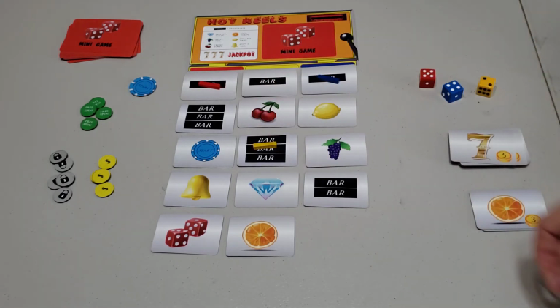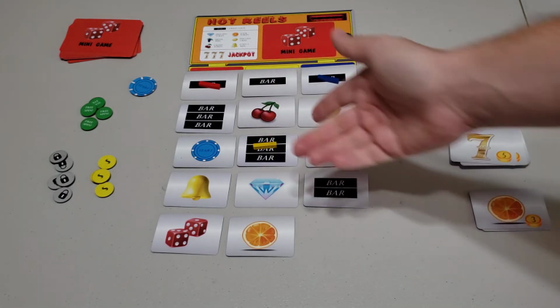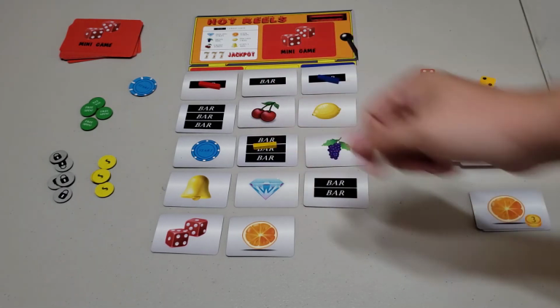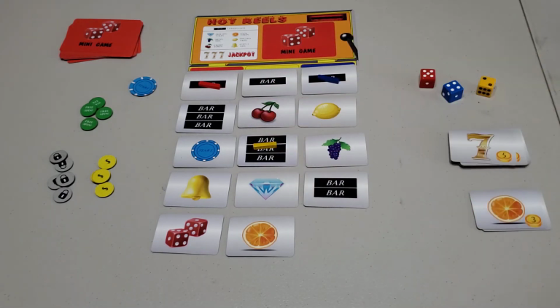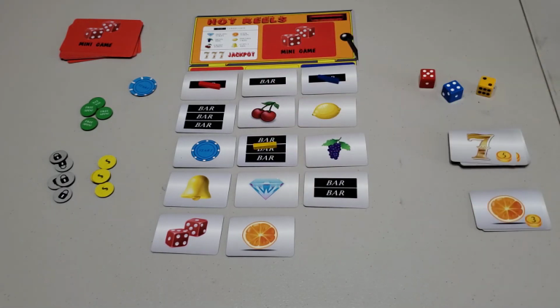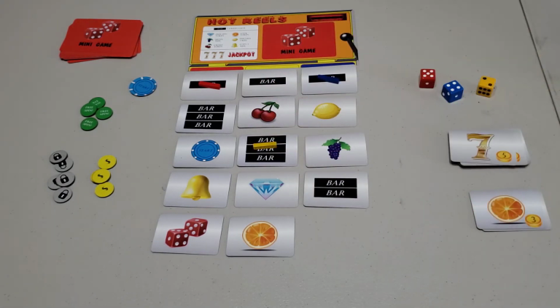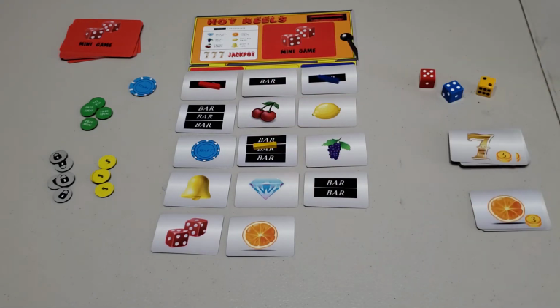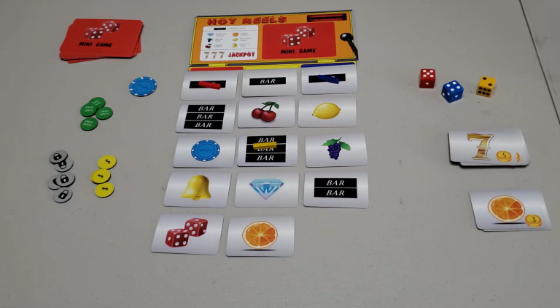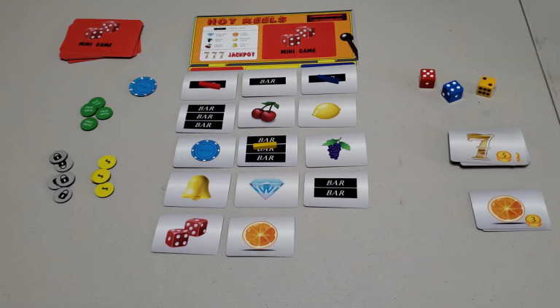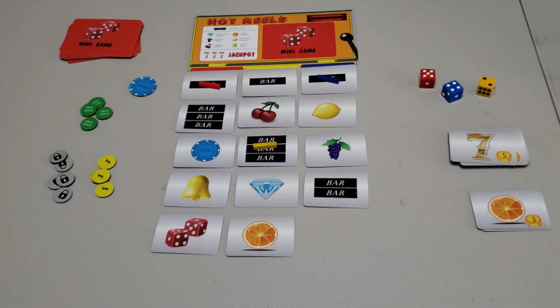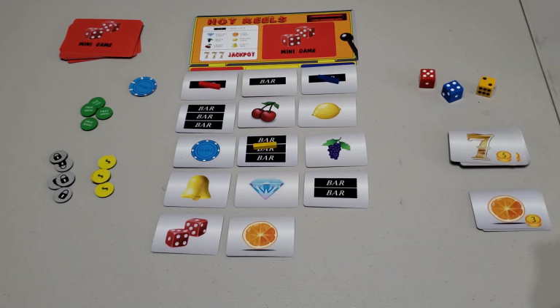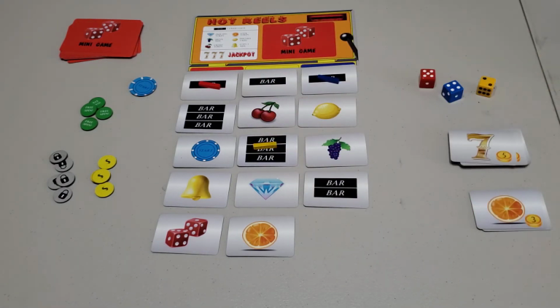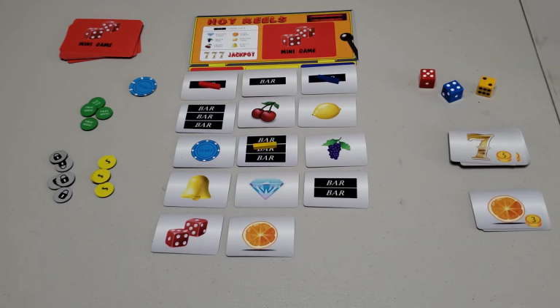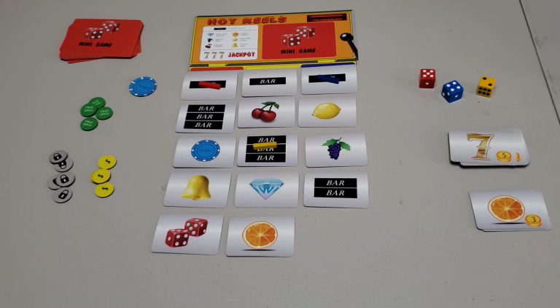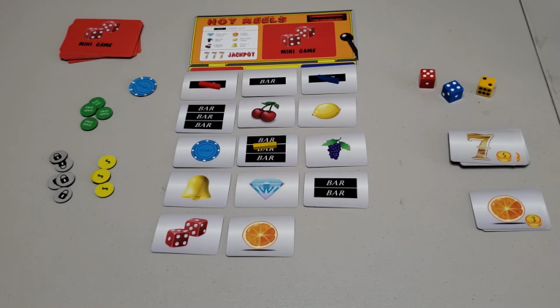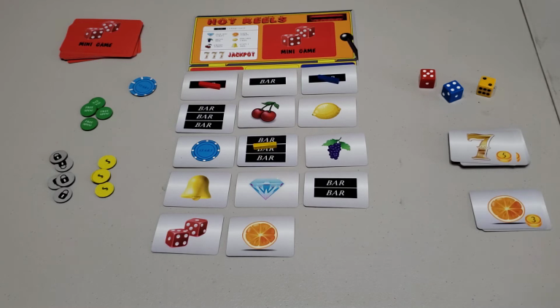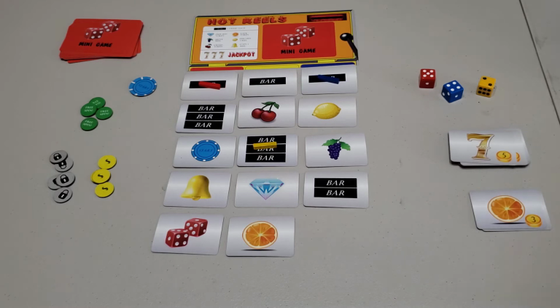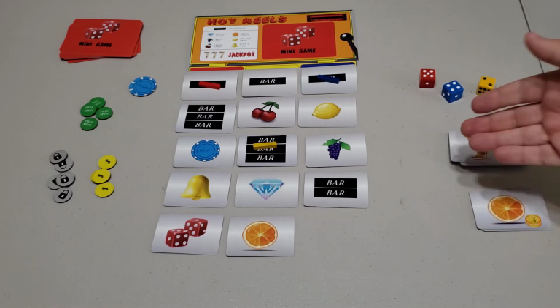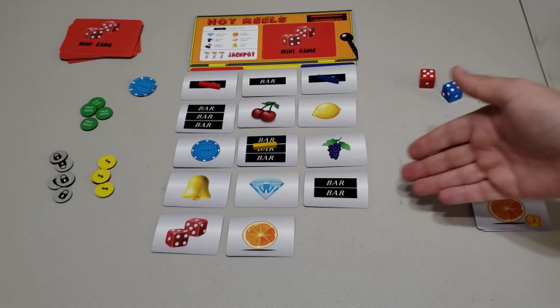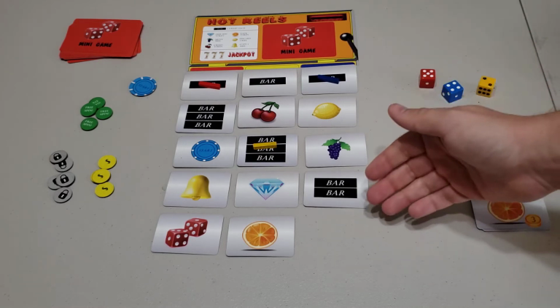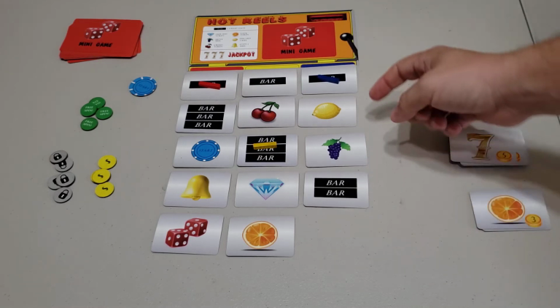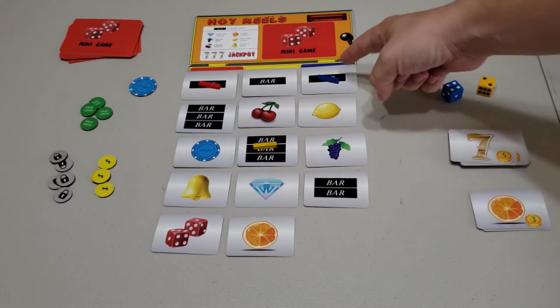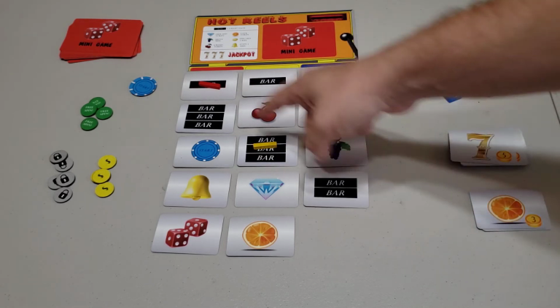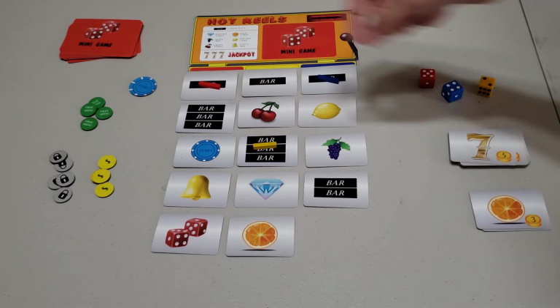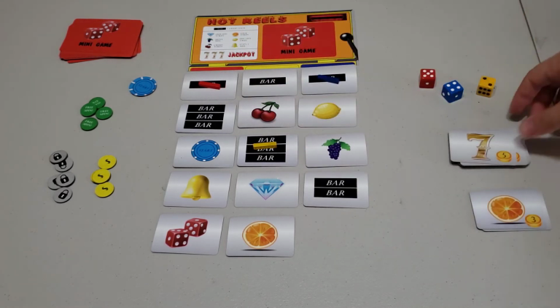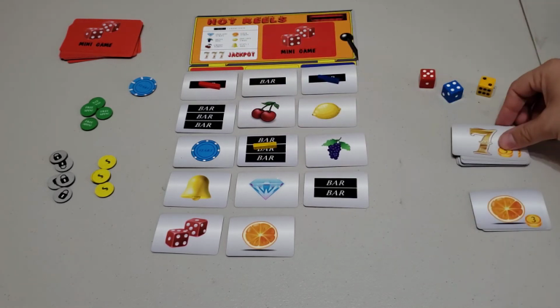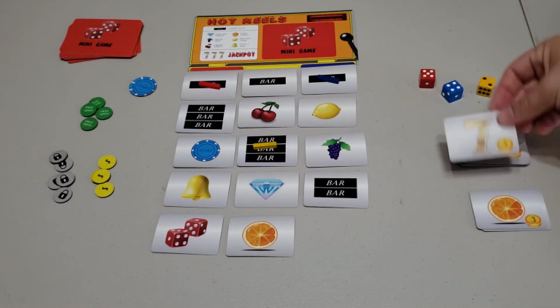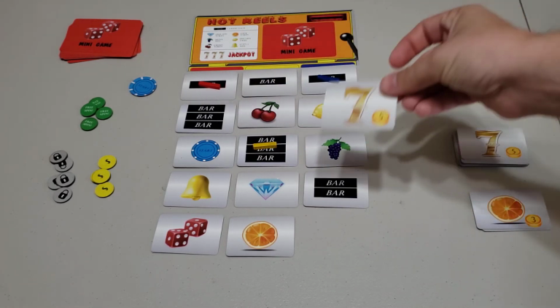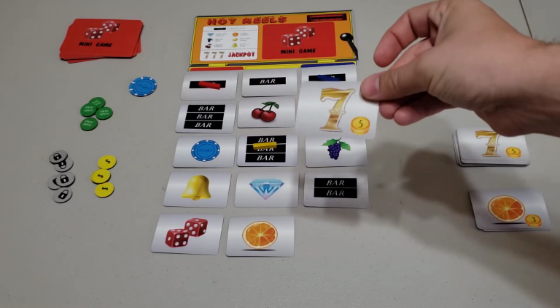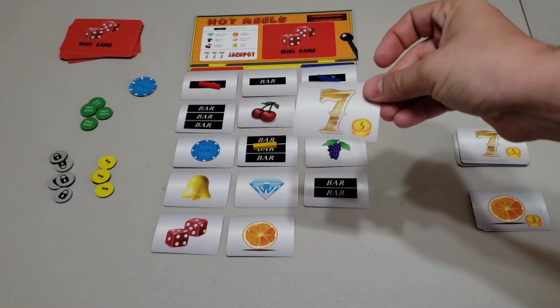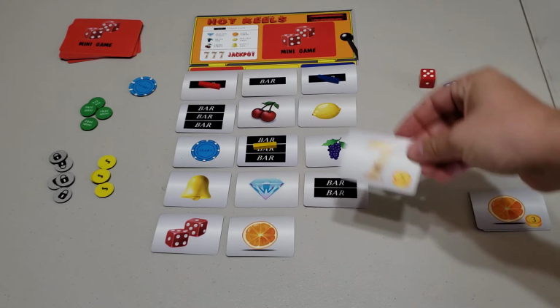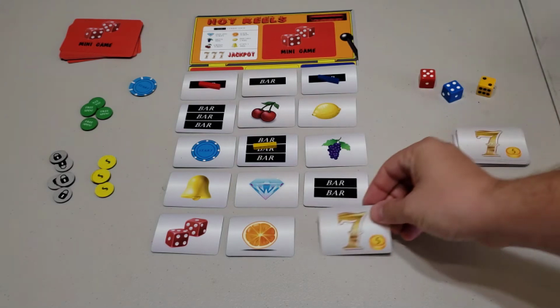The number of bars that you have is how many credits you're allowed to spend to buy more reel cards. In this example I have a total of five, so I can buy one of the sevens.